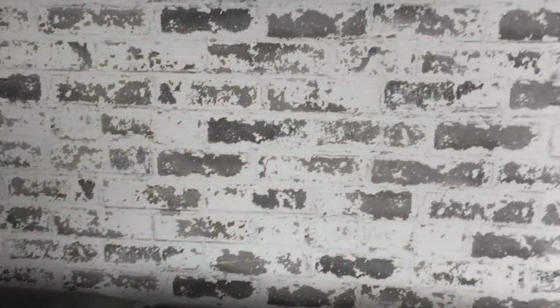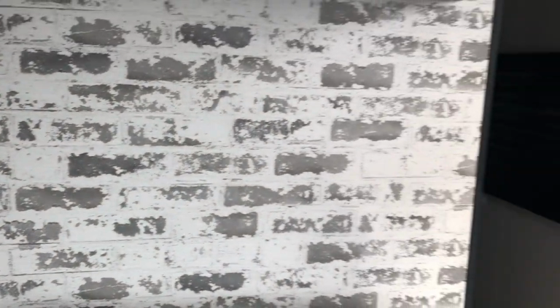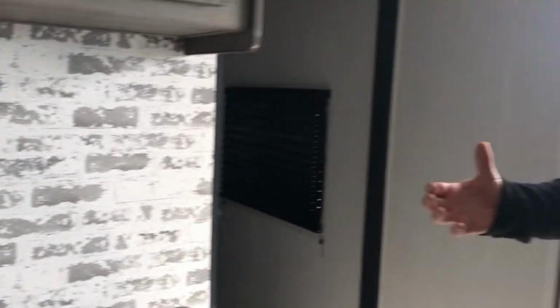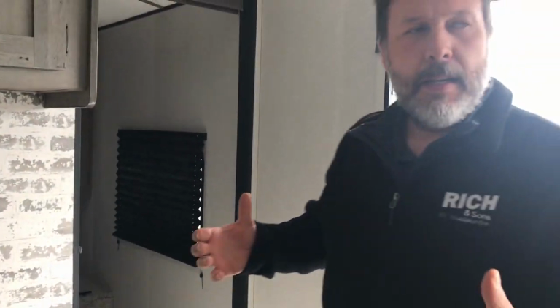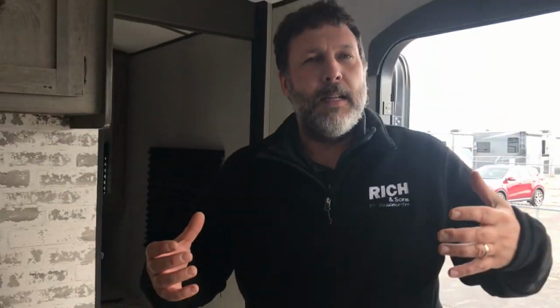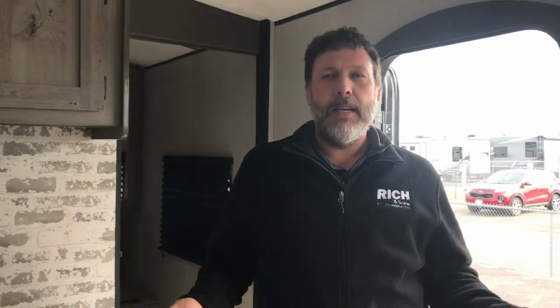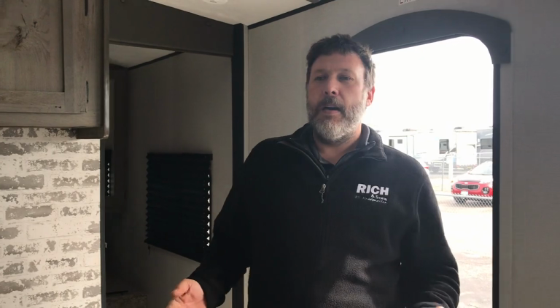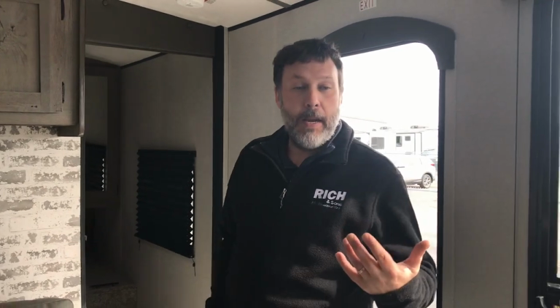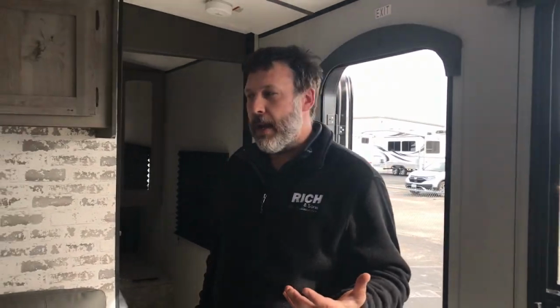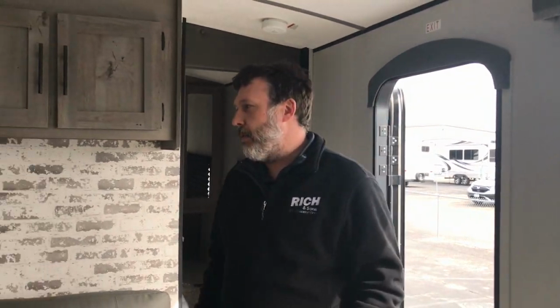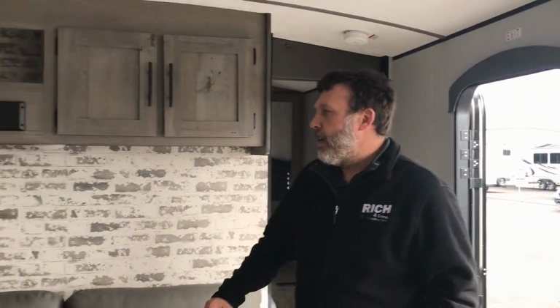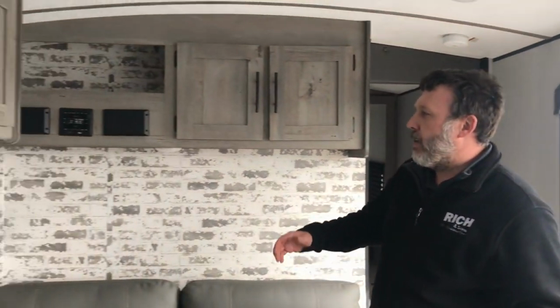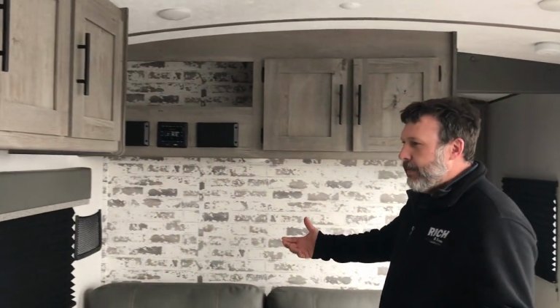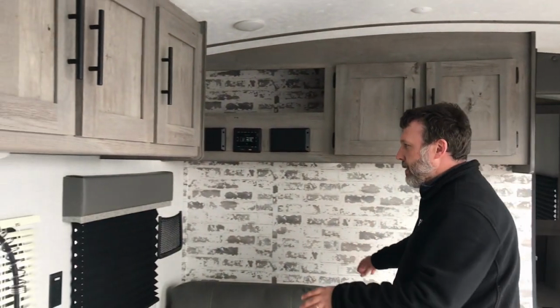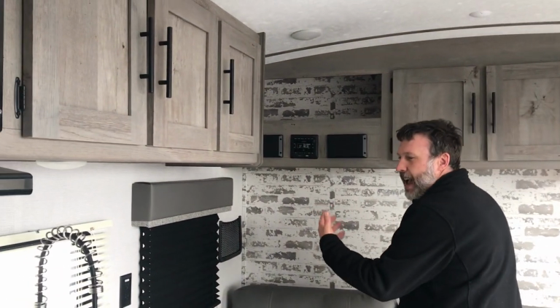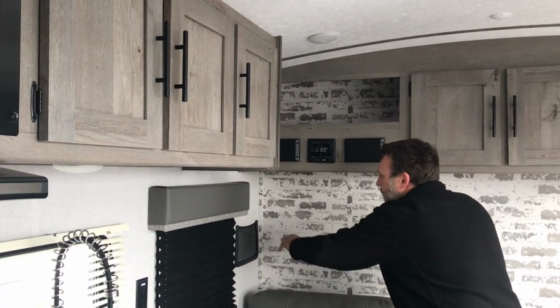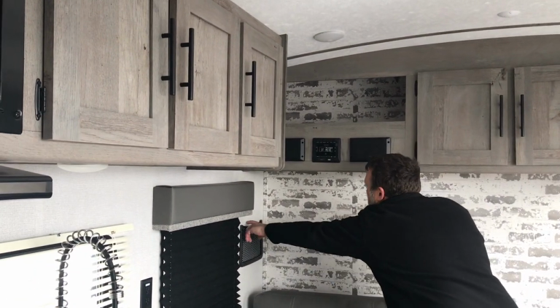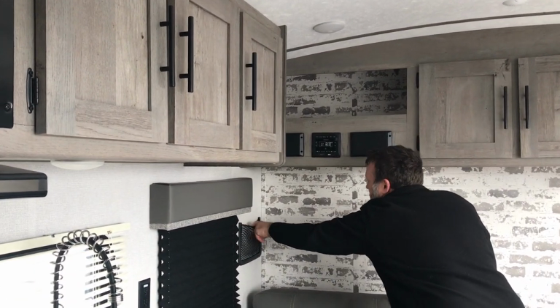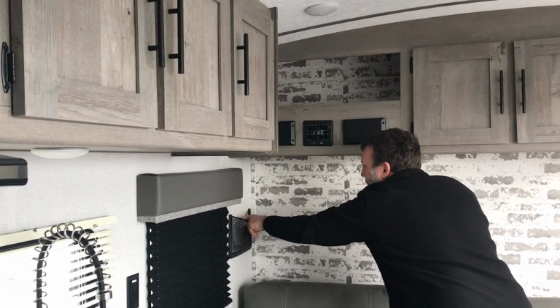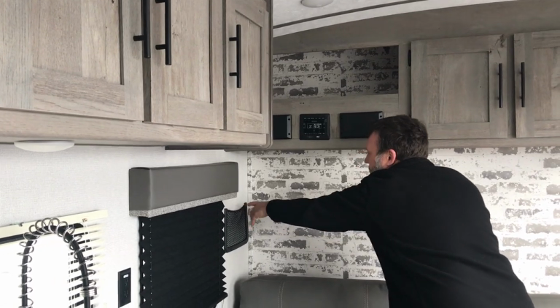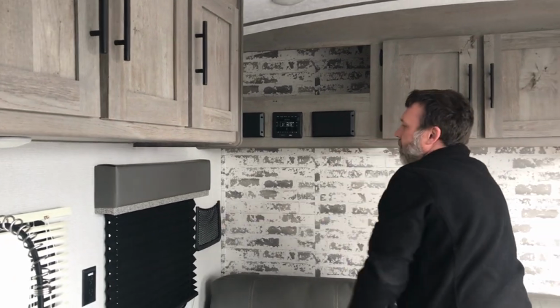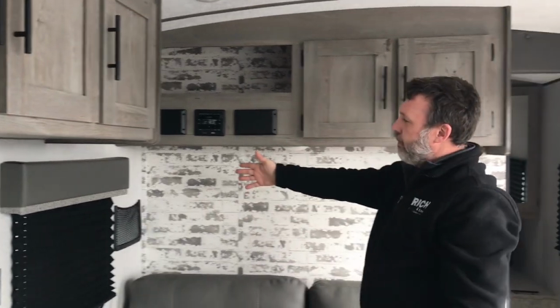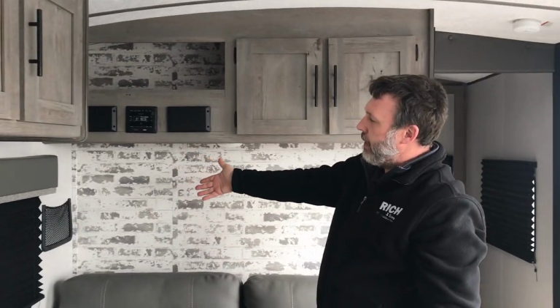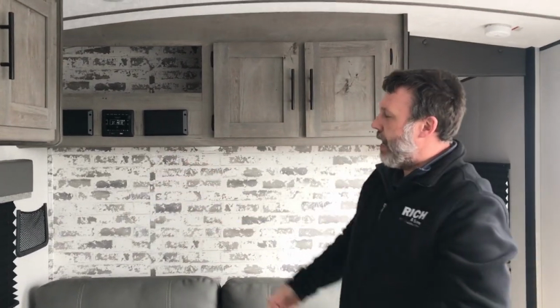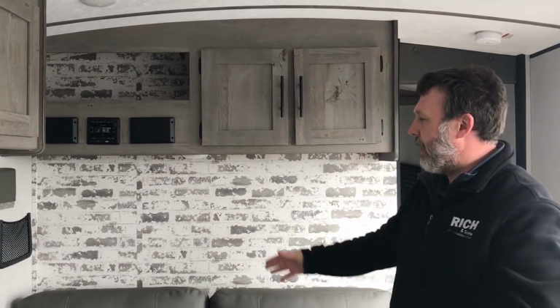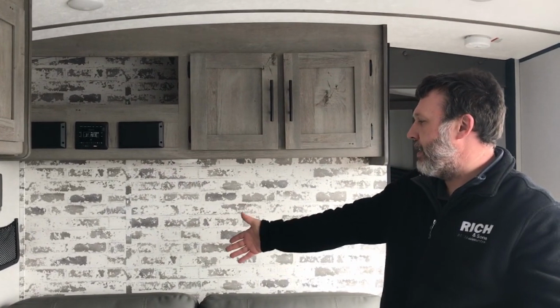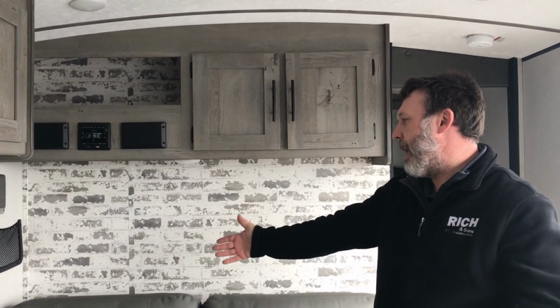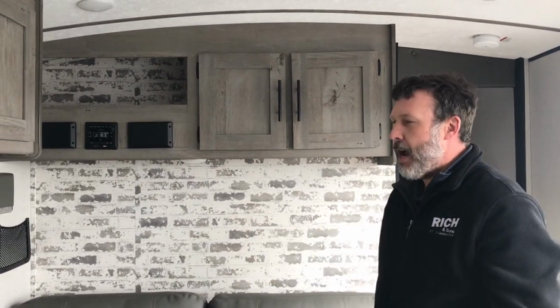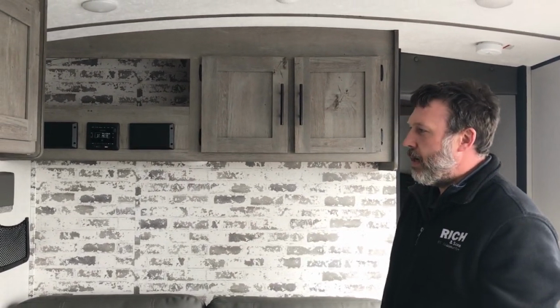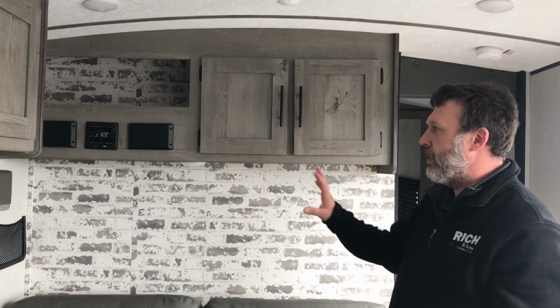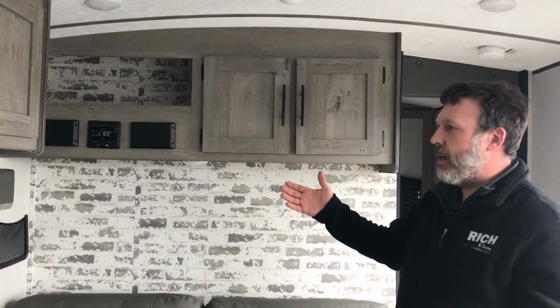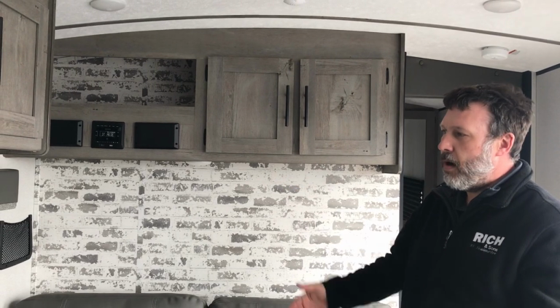When you walk in, this is a non-slideout model, so it keeps the weight down. Cool little features they've added include little nets on the wall where you can plug your phone in and not worry about setting it on the back of the couch — you can just put it there and not worry about it falling.